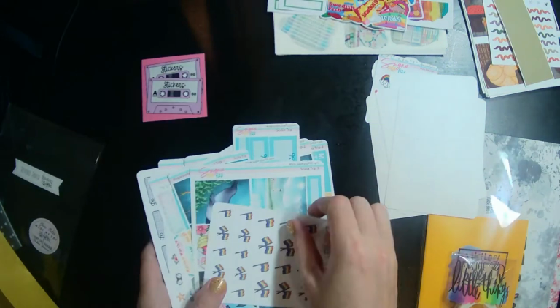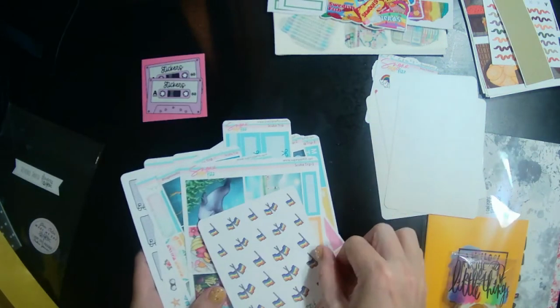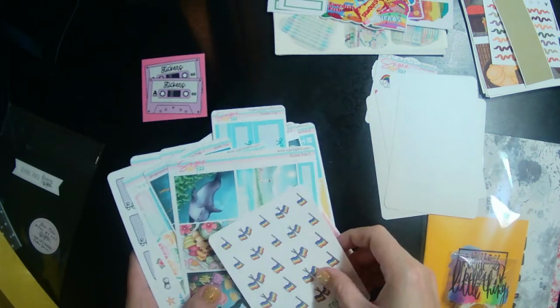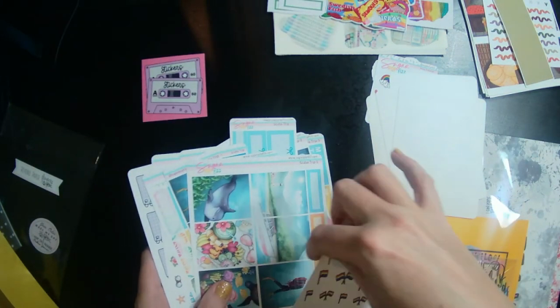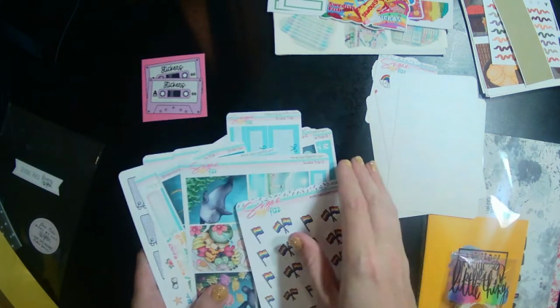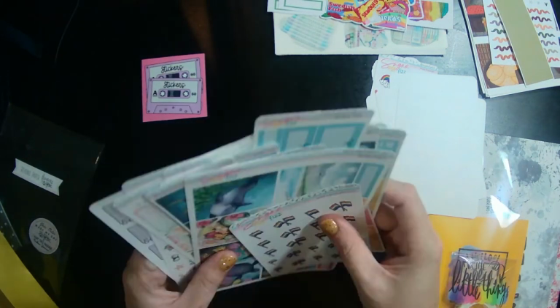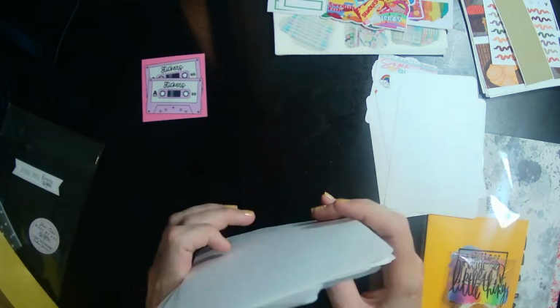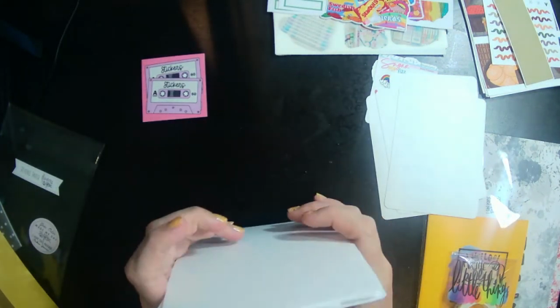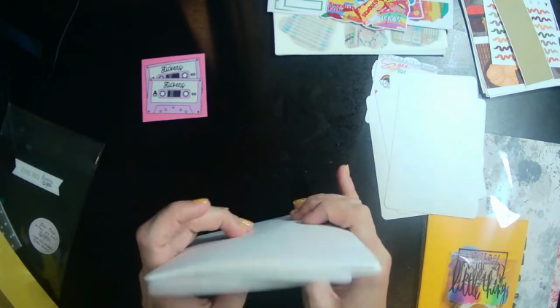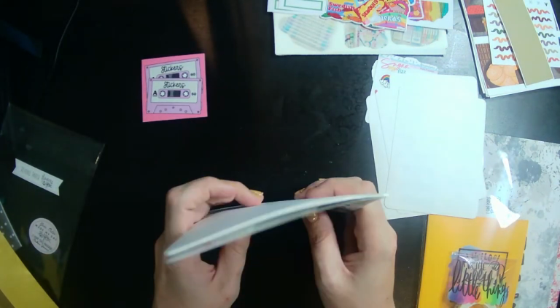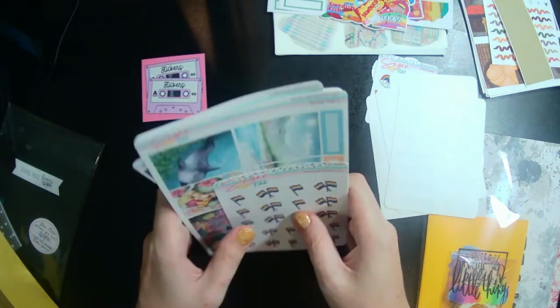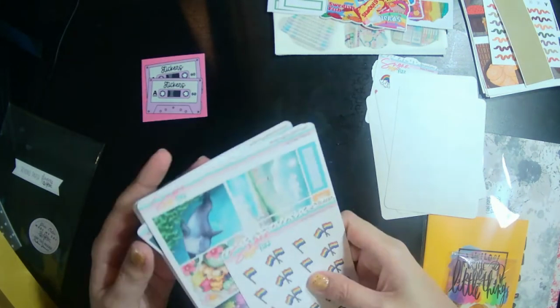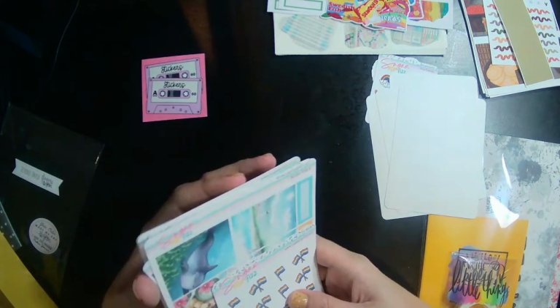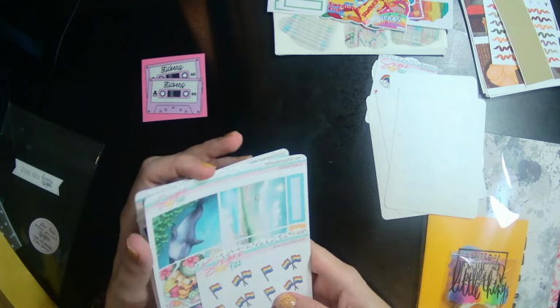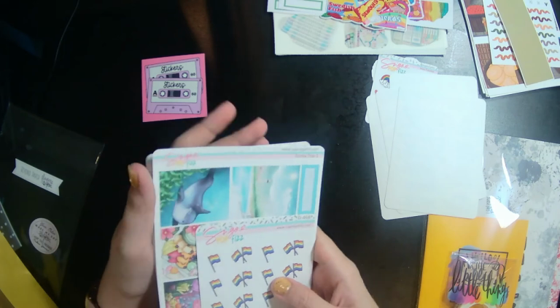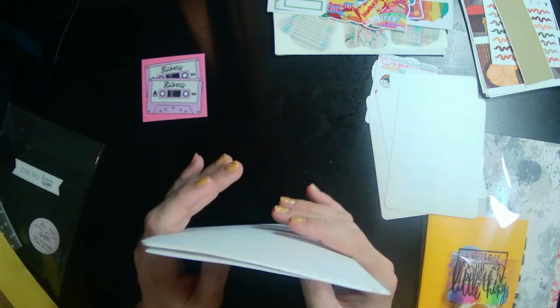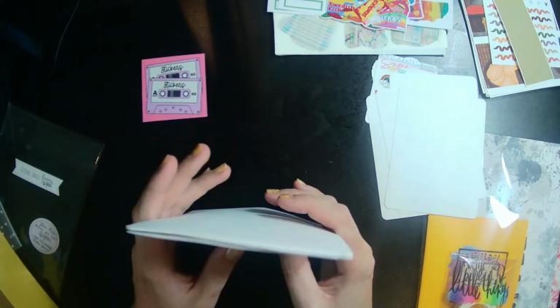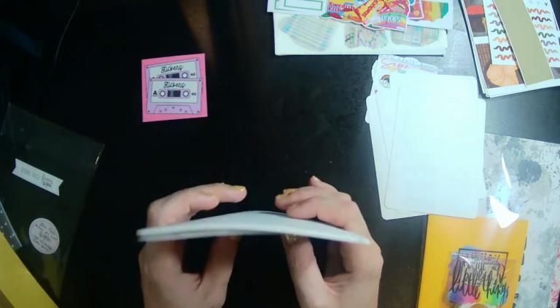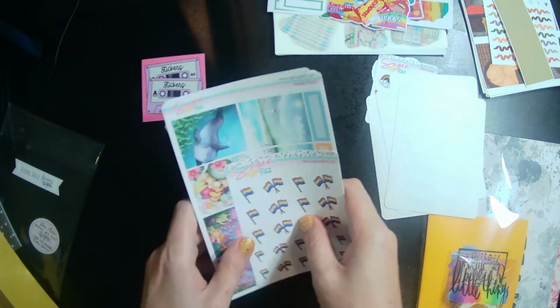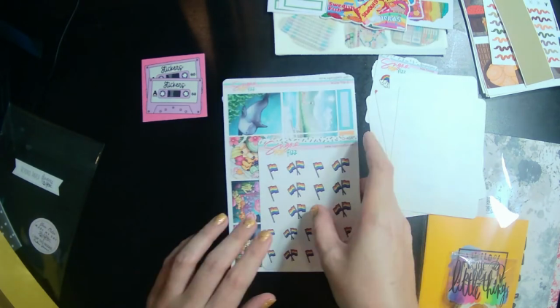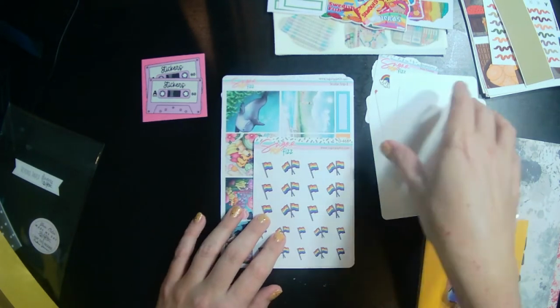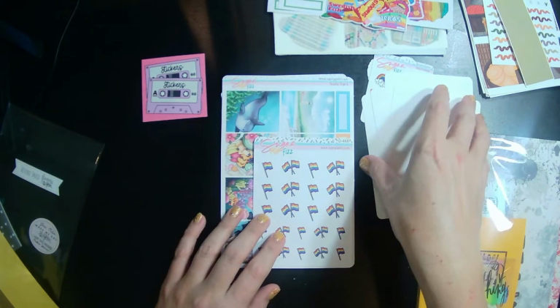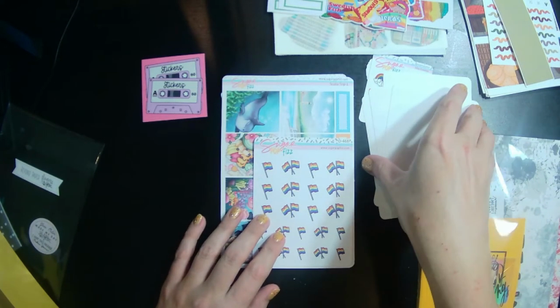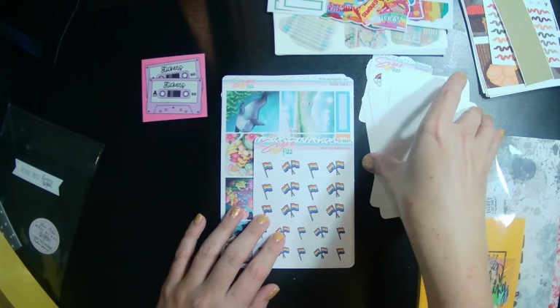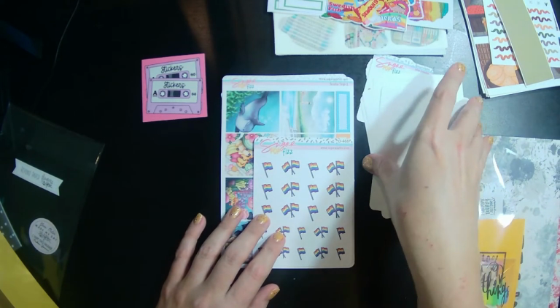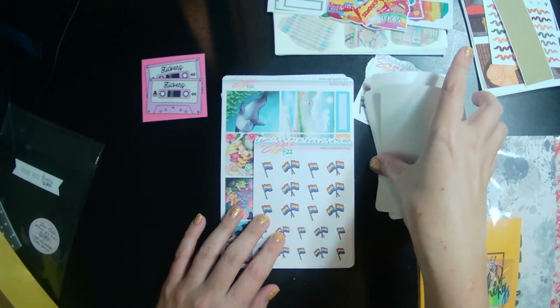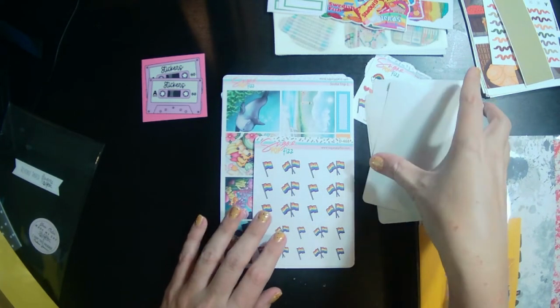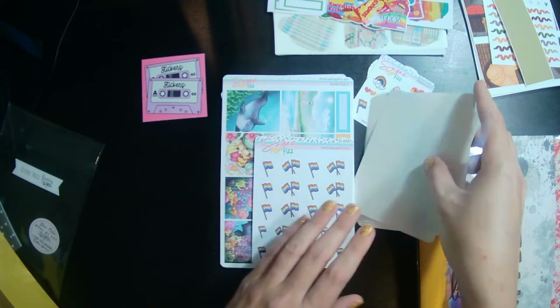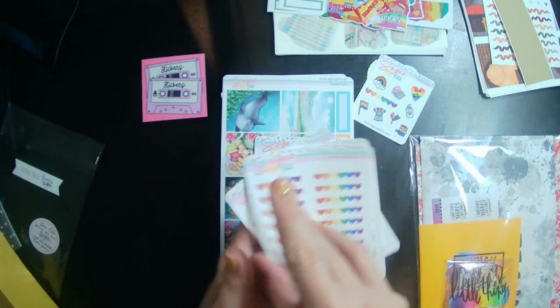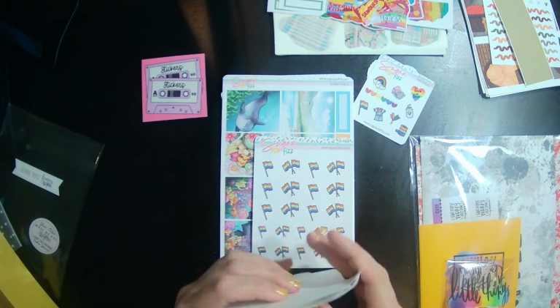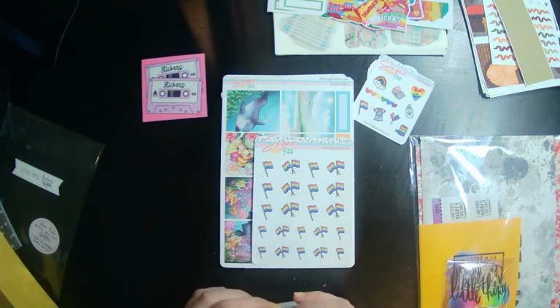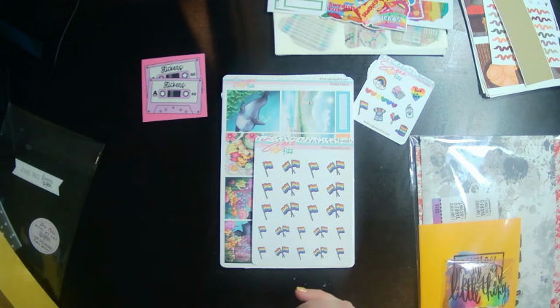I really appreciate how huge this kit is. I might use this for my wellness planner this summer.